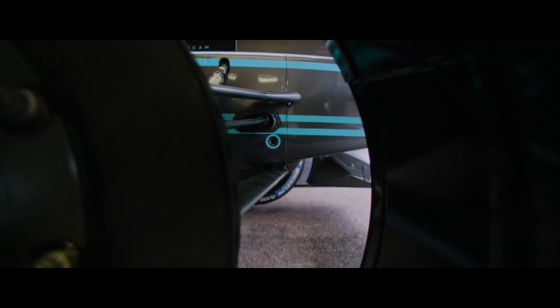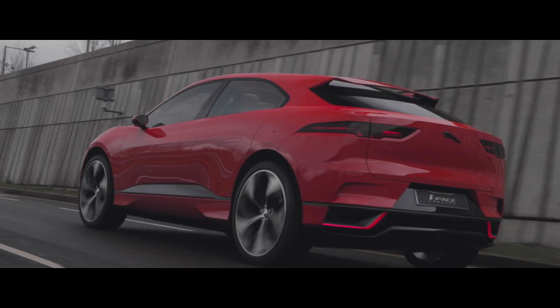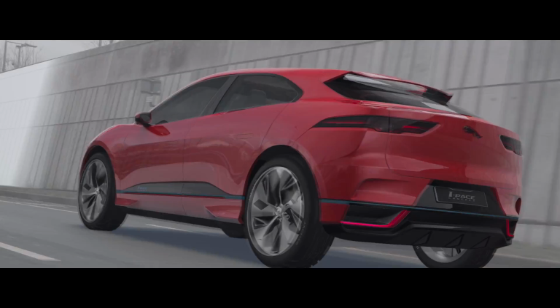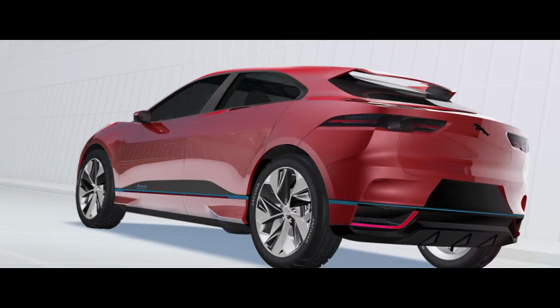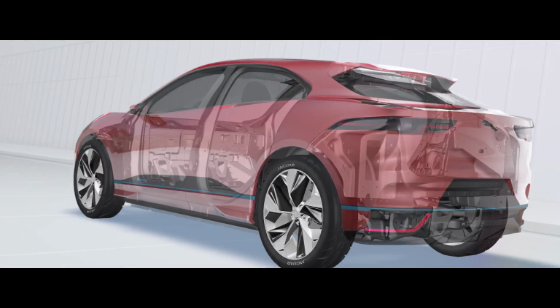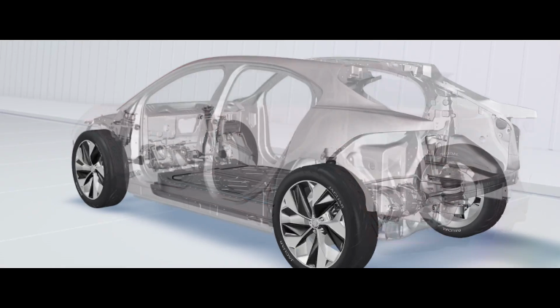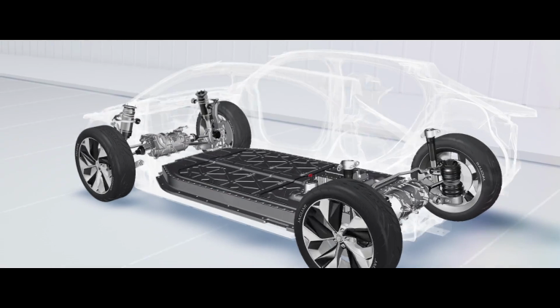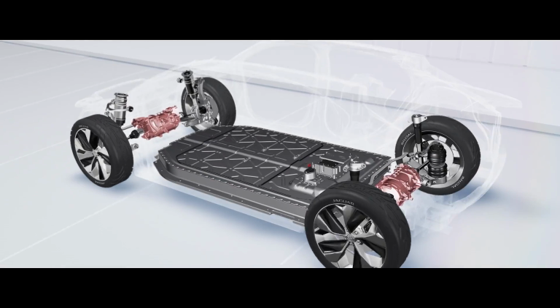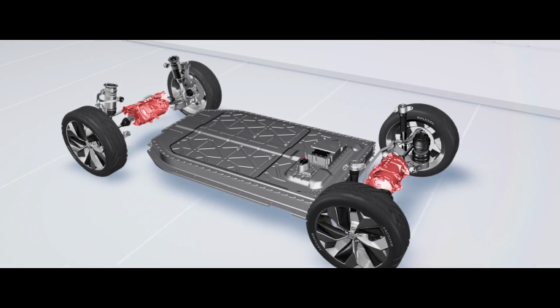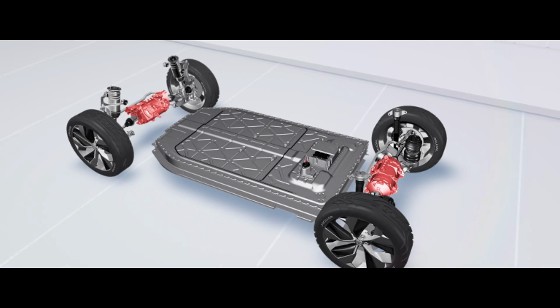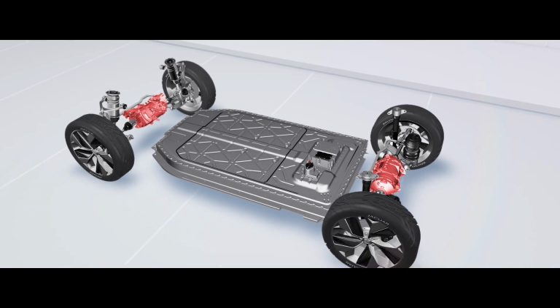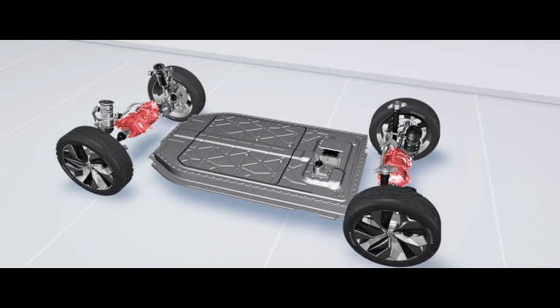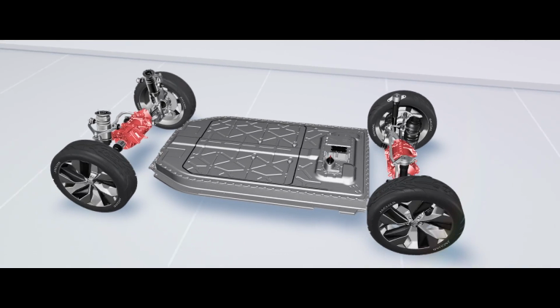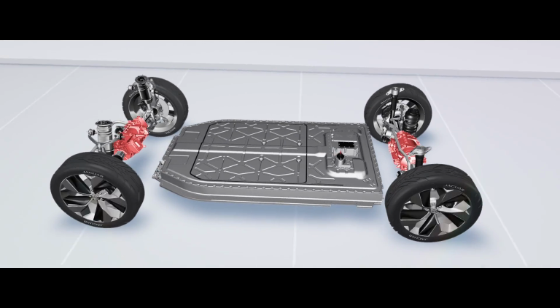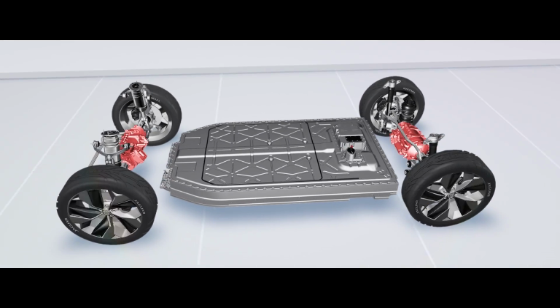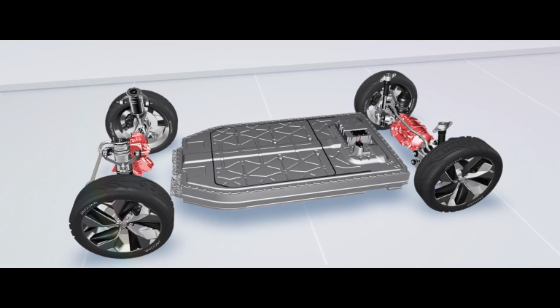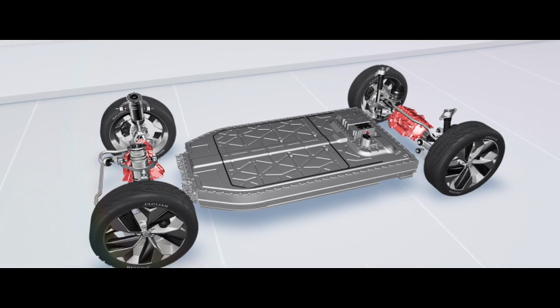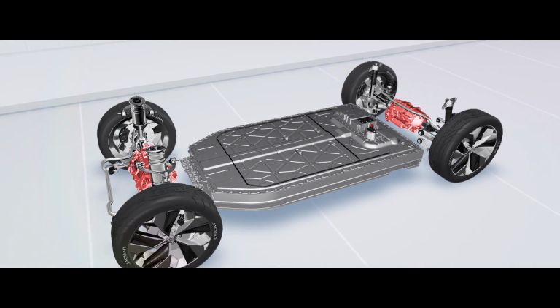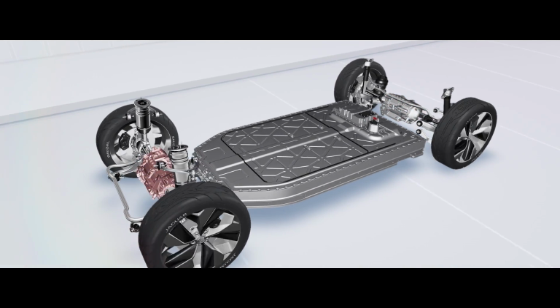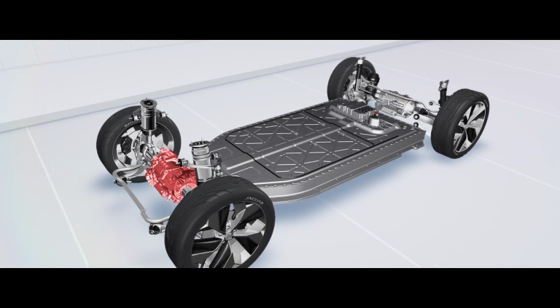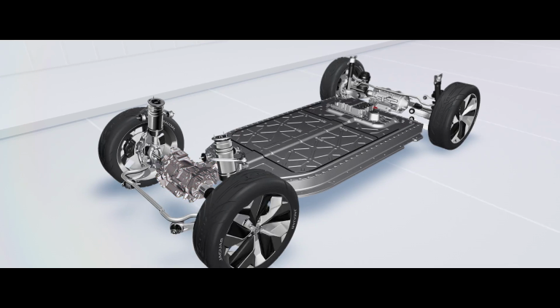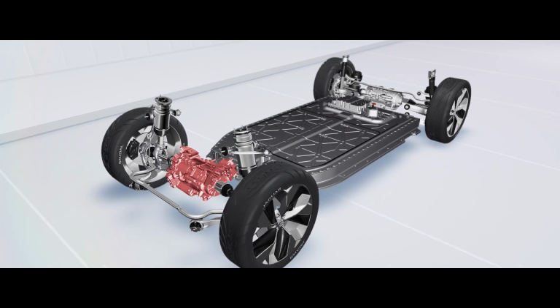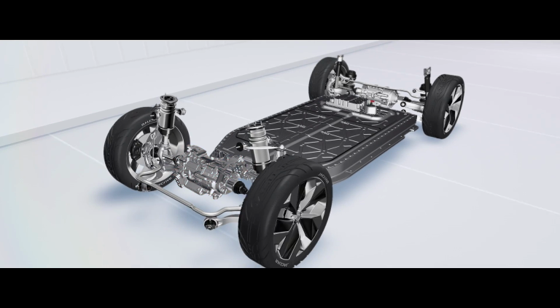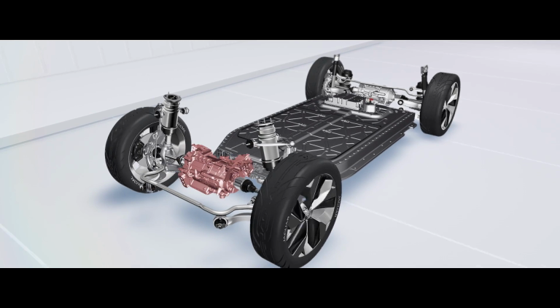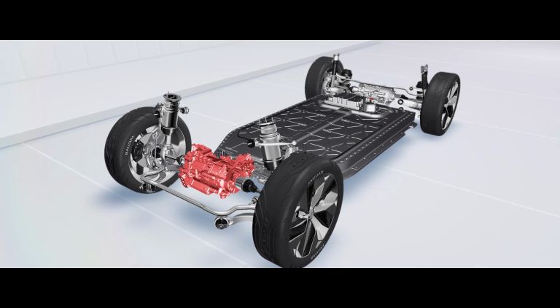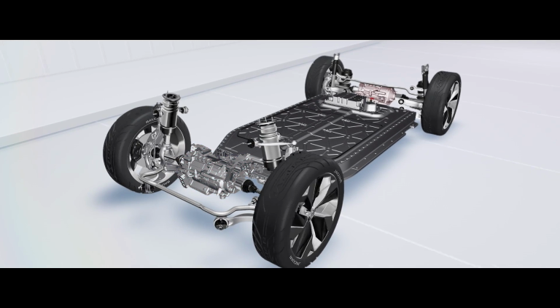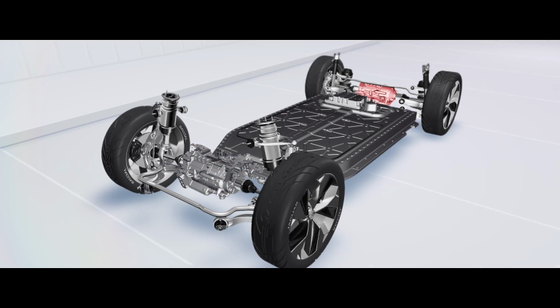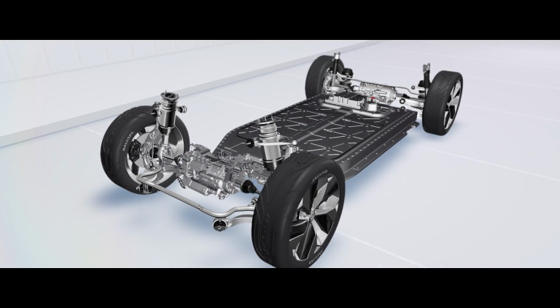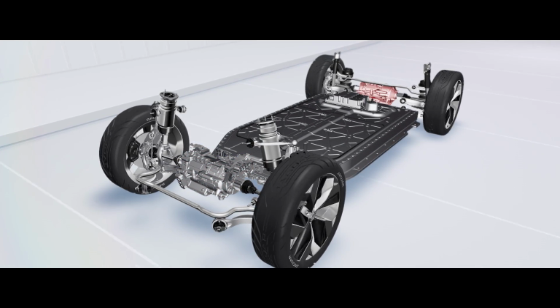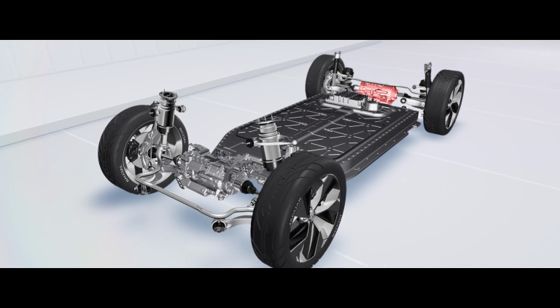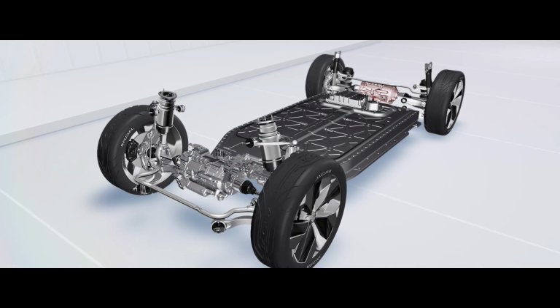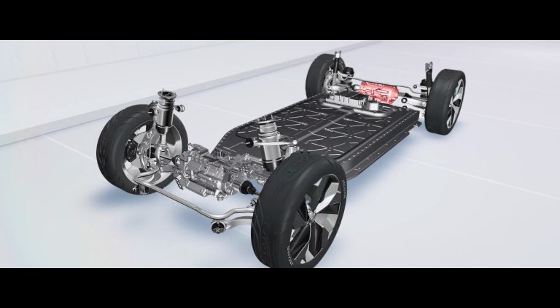The I-PACE concept will have two motors — one at the front axle and one at the rear axle. The benefit of having two electric motors is that we can shift the levels of torque and traction available from the front to the rear axle depending on the road conditions or the weather conditions.